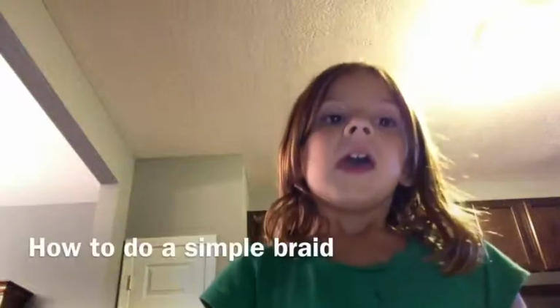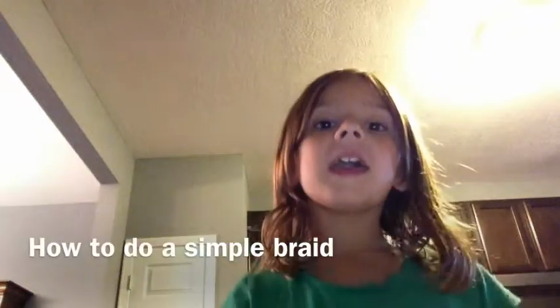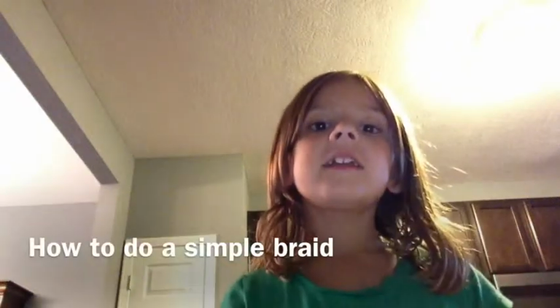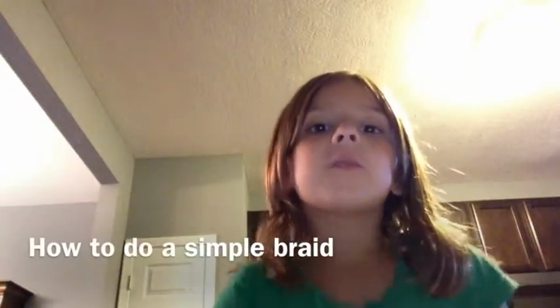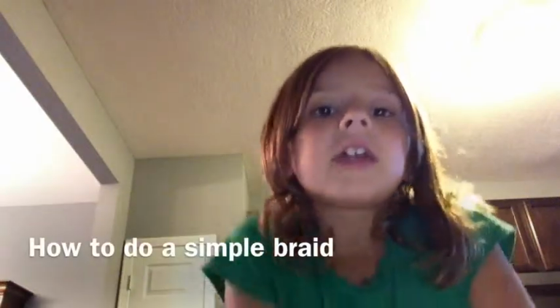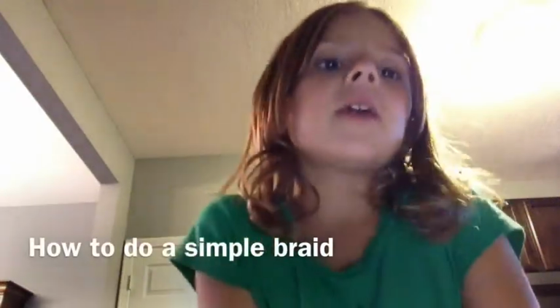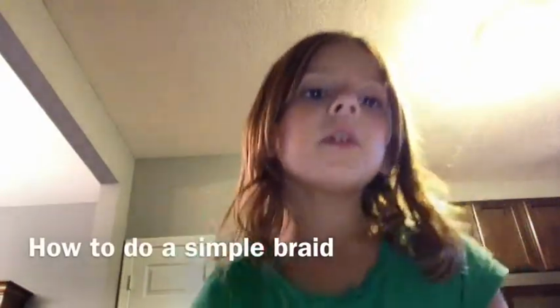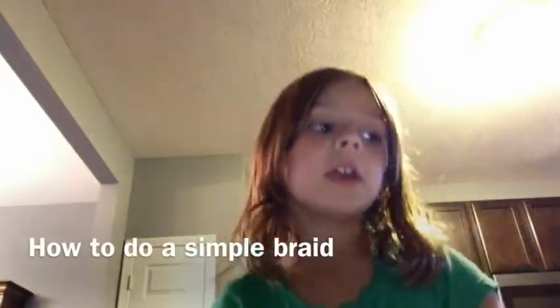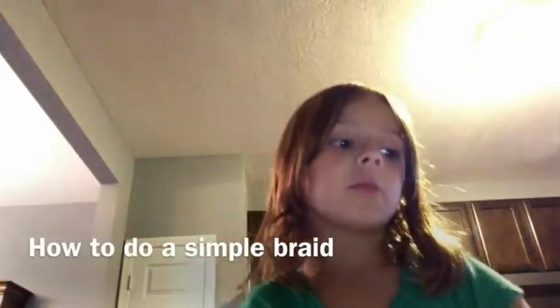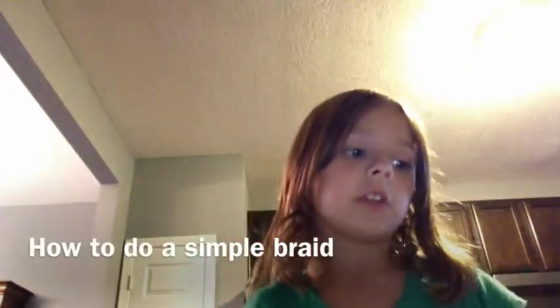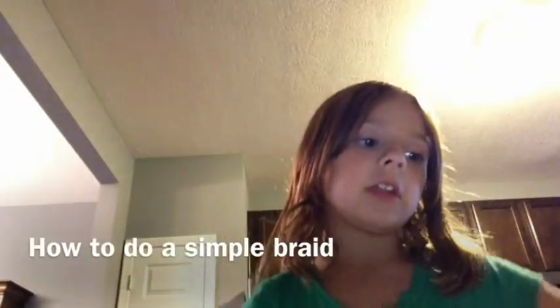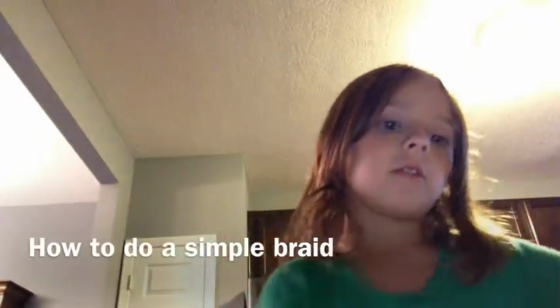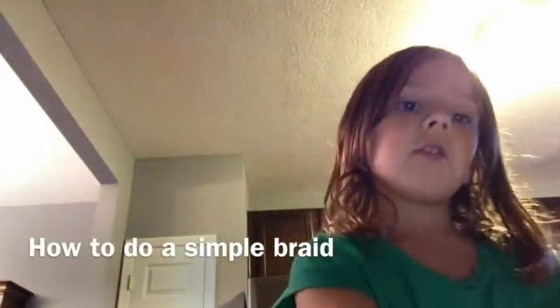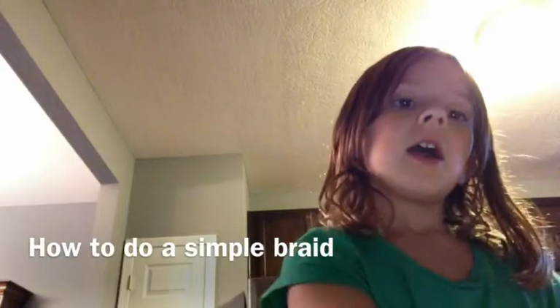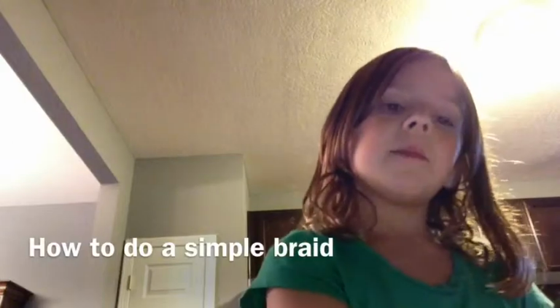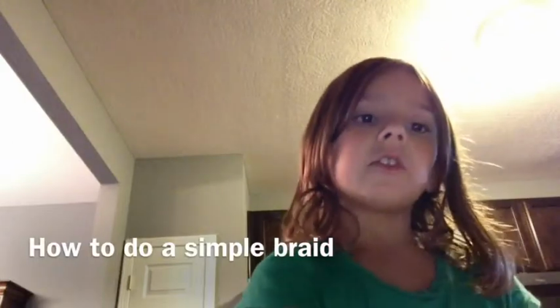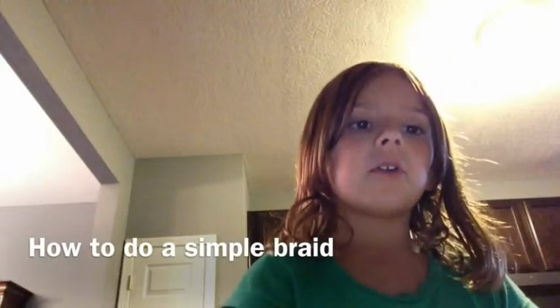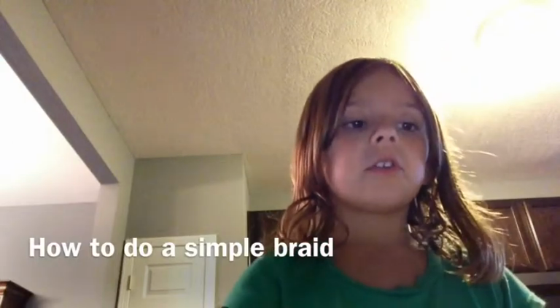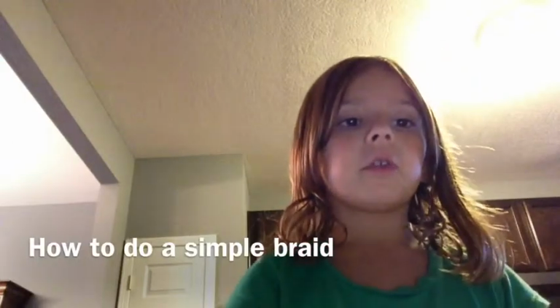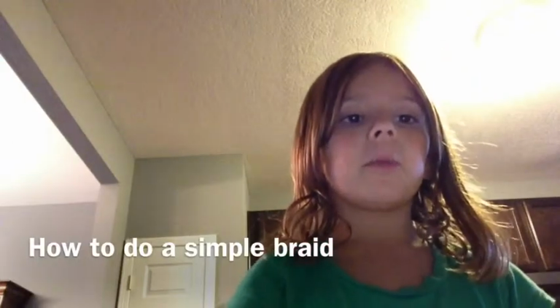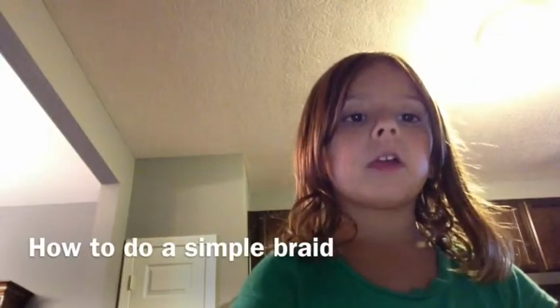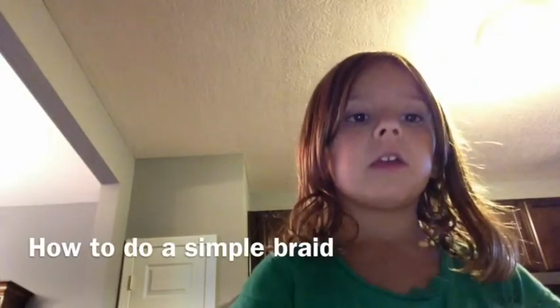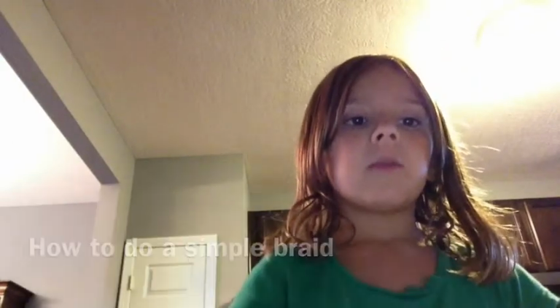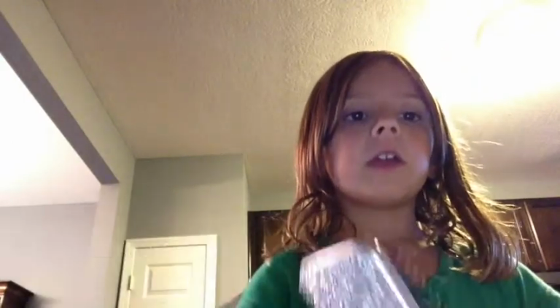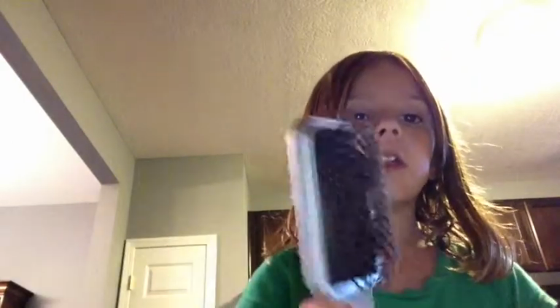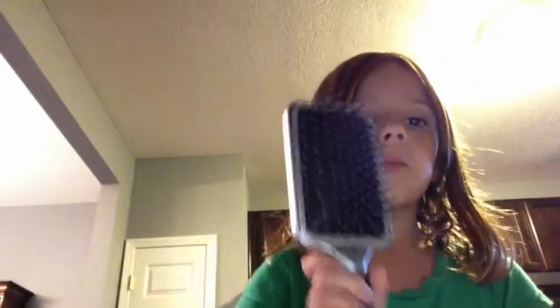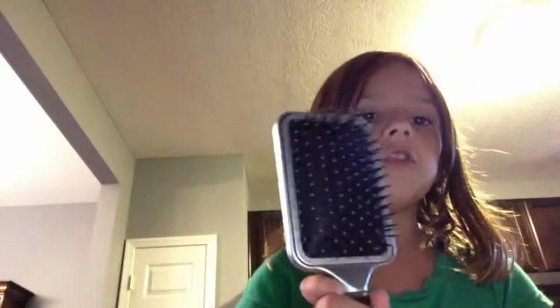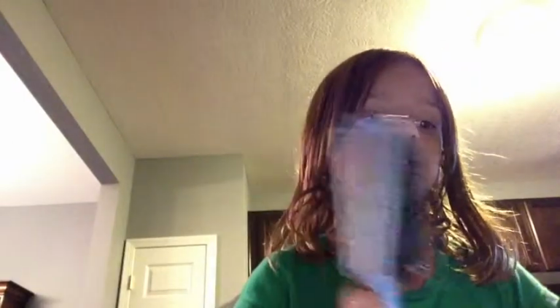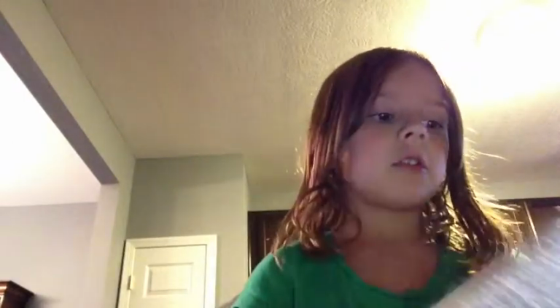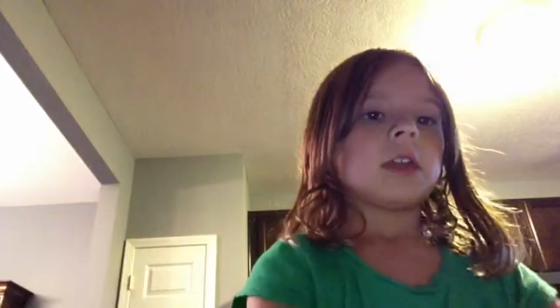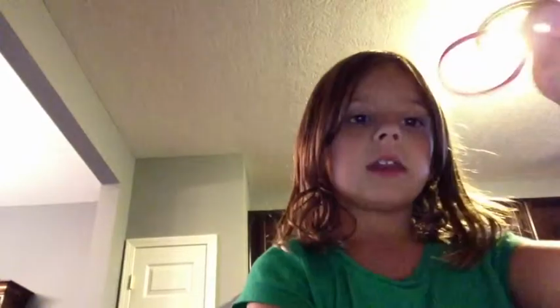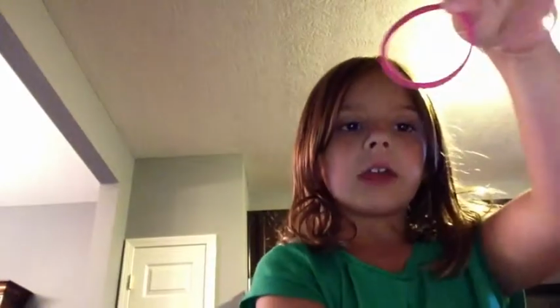Hey guys, it's Morgan and welcome to 8 Awesome Girls. Today in this video I'm going to show you how to do a normal braid. What you're going to need is a brush and a hair tie.